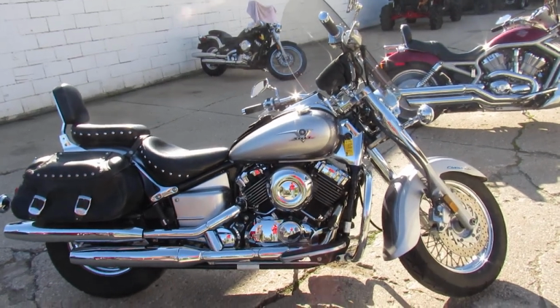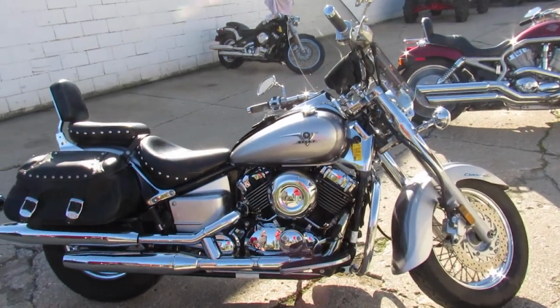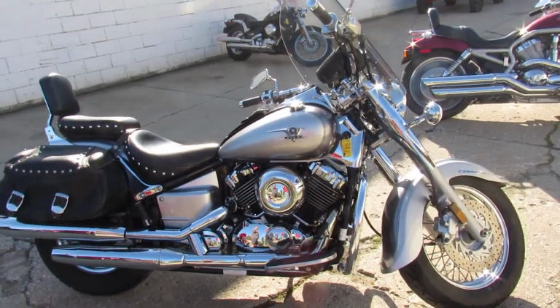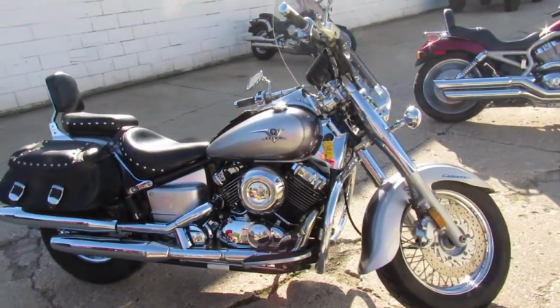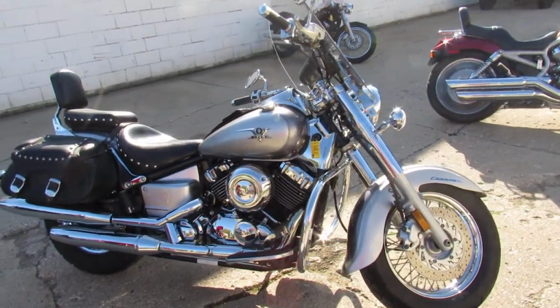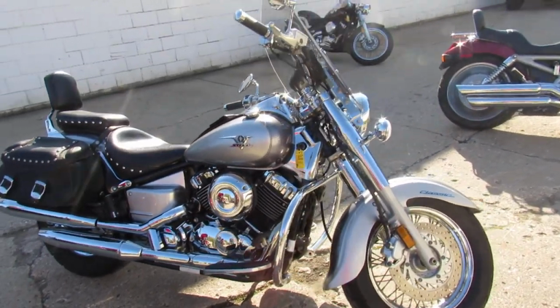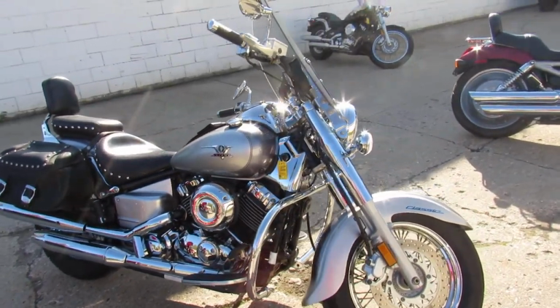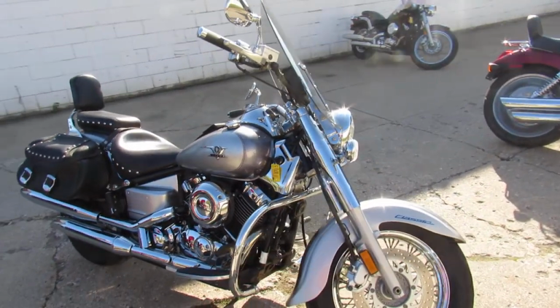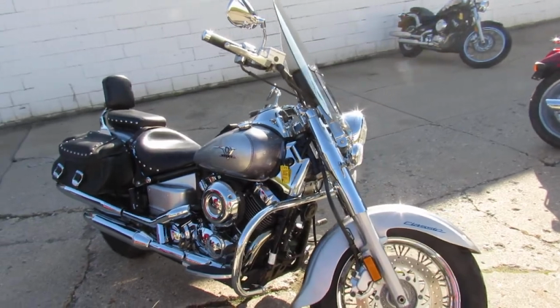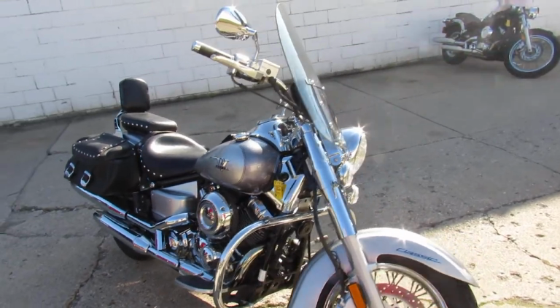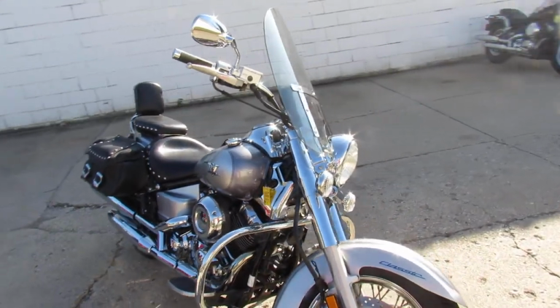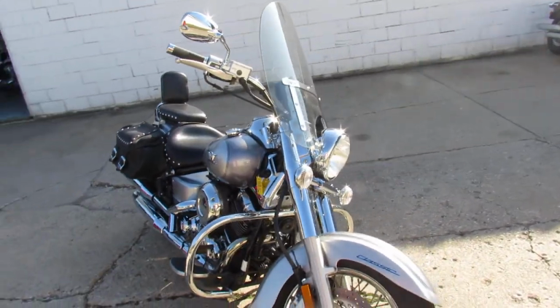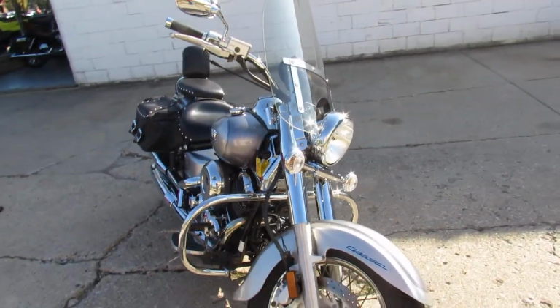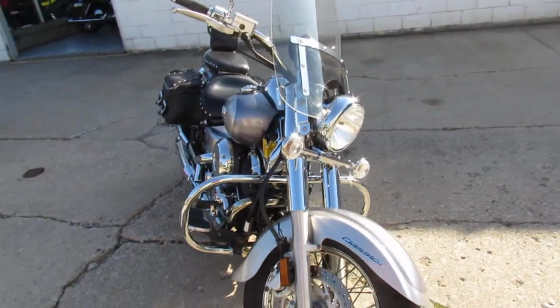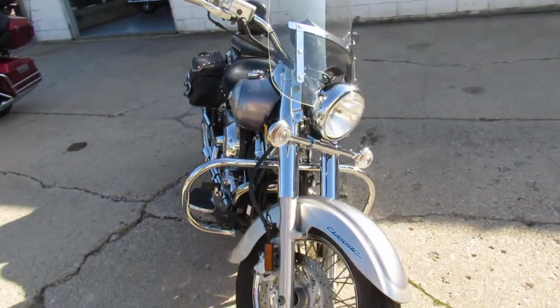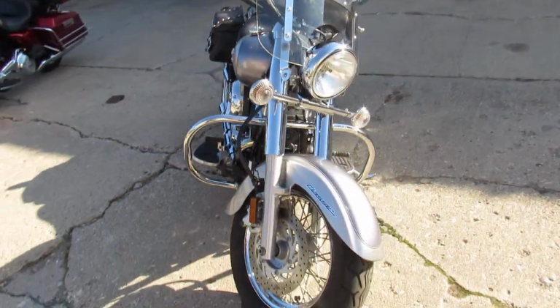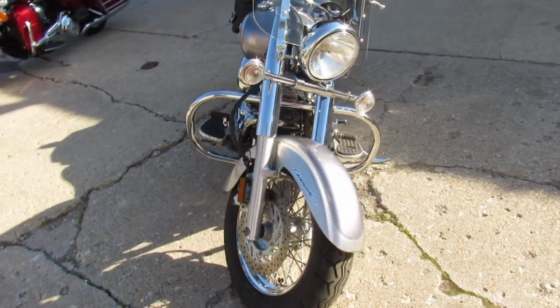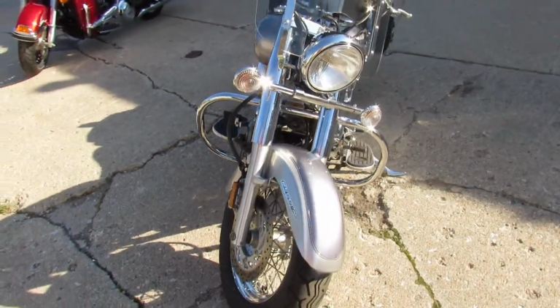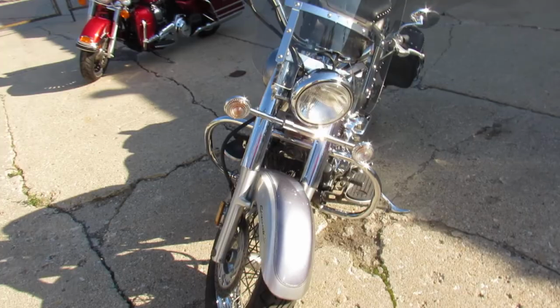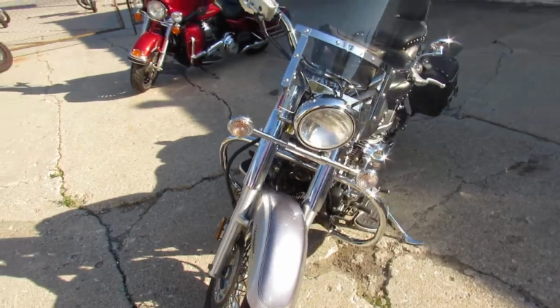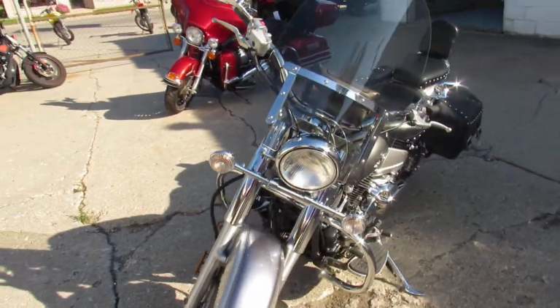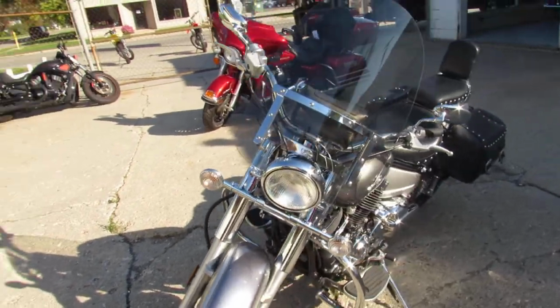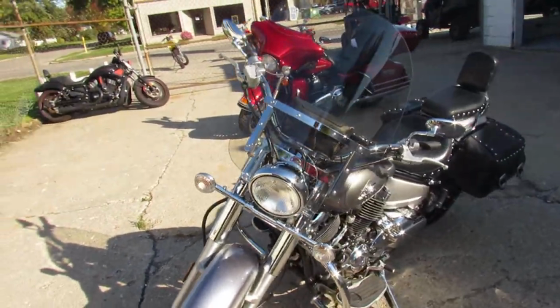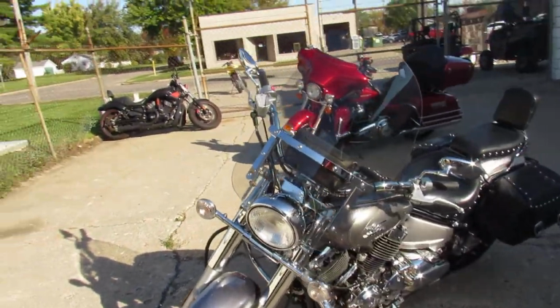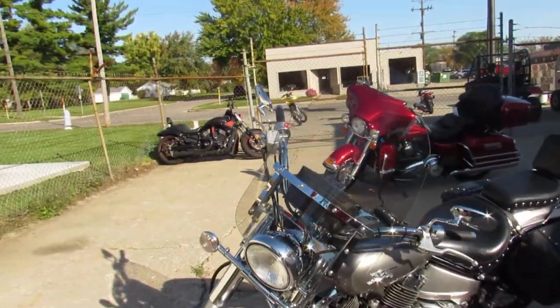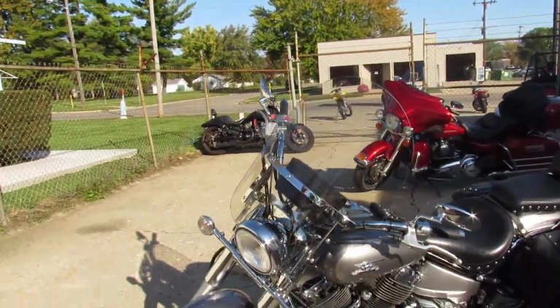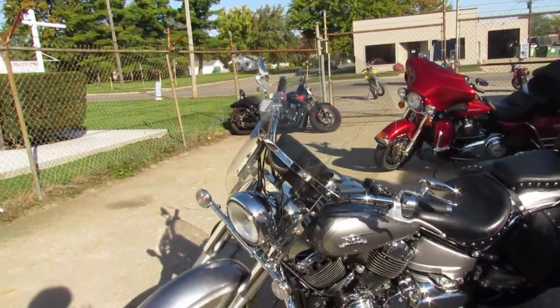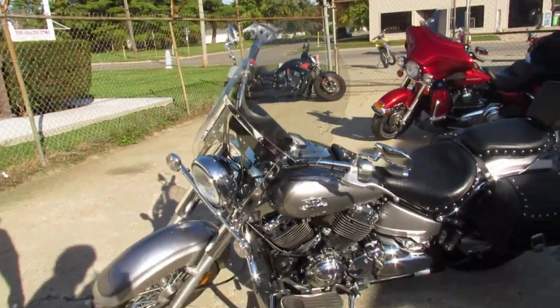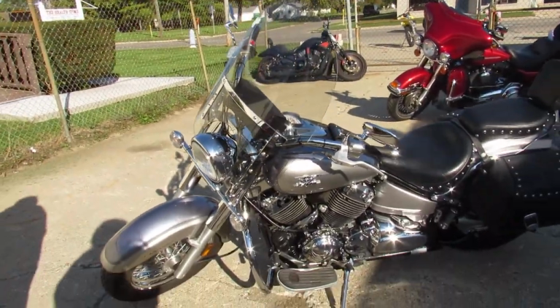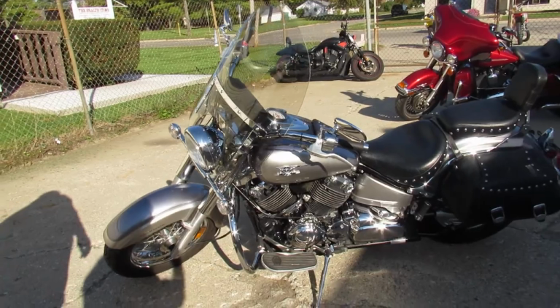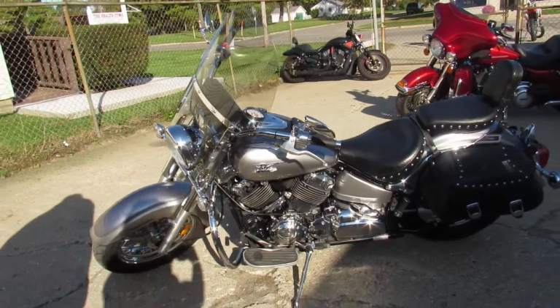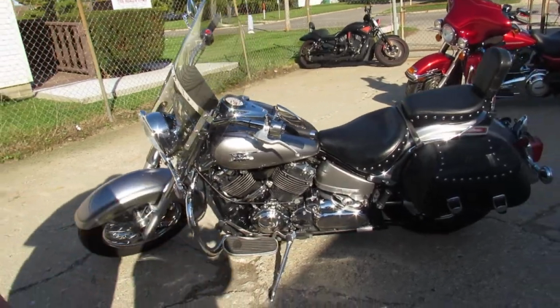Hey guys, it's ApprovalPowerSports.com here doing a video on the used bikes. Over 500 used bikes in the showroom to choose from. This one here is a 2009 V-Star 650 Silverado for sale. Only has 8,225 miles and it's $2,999 guys.